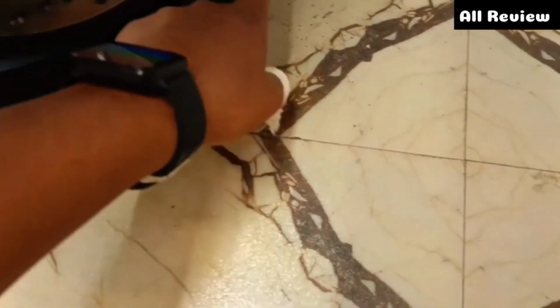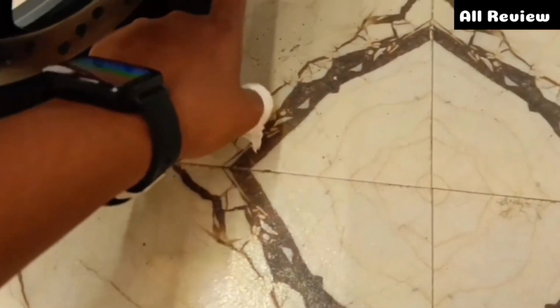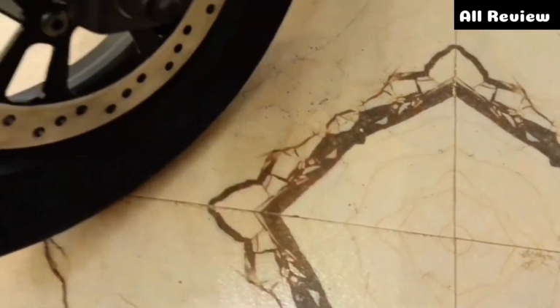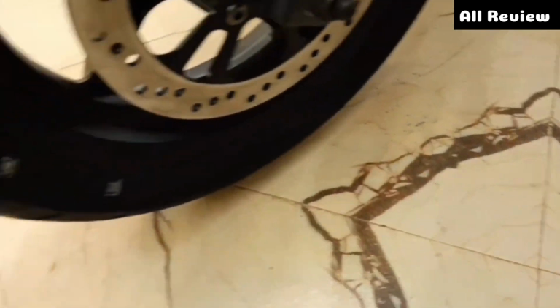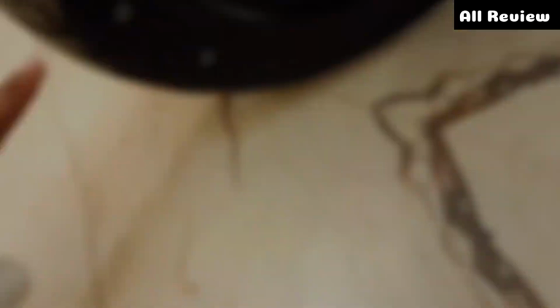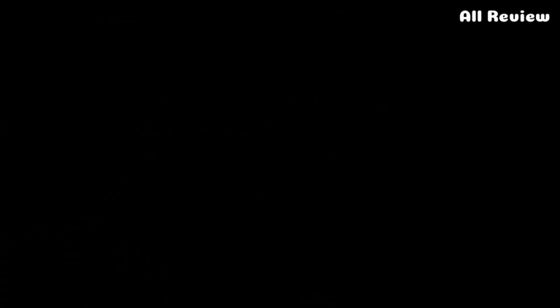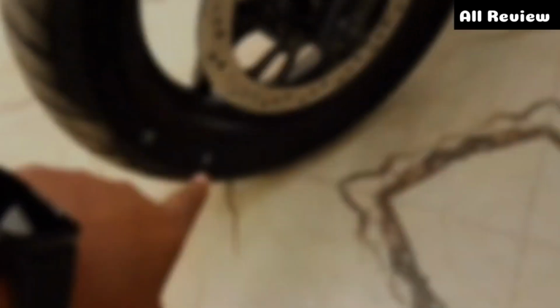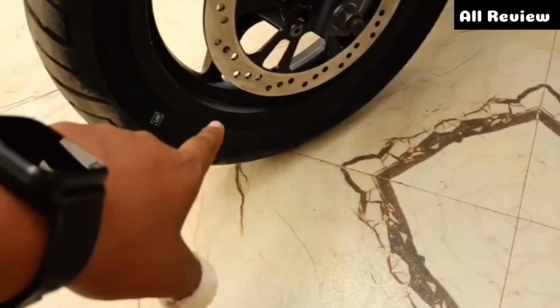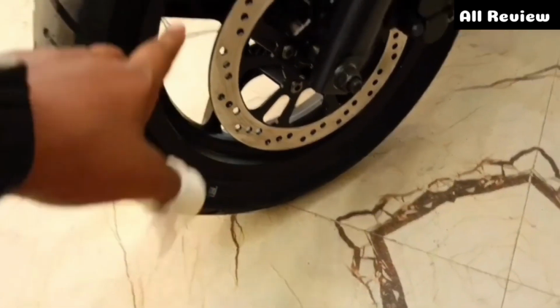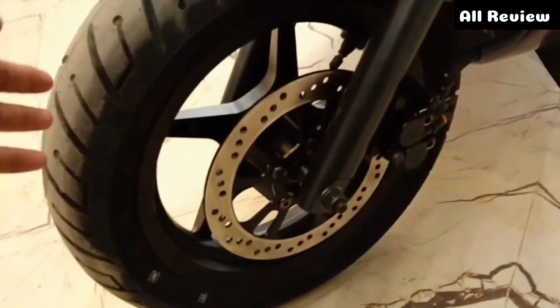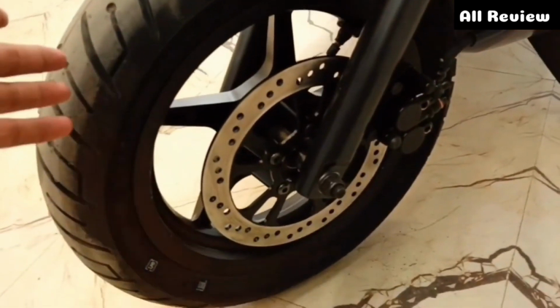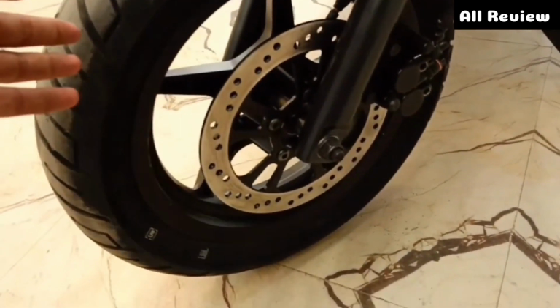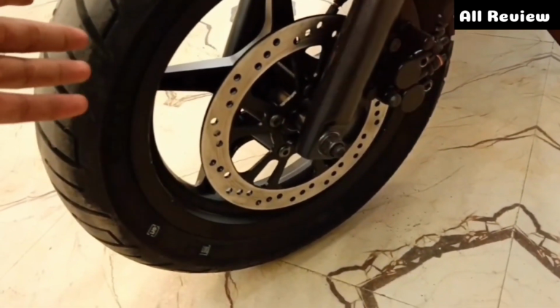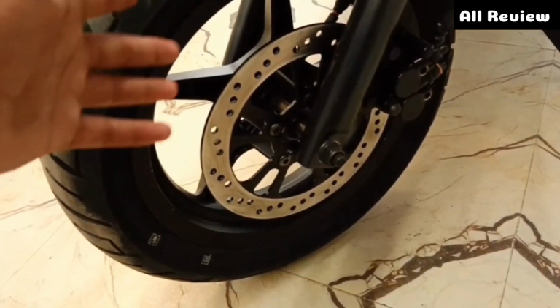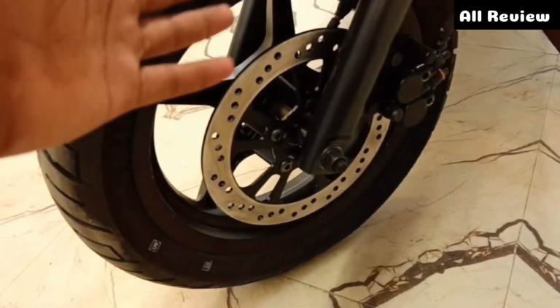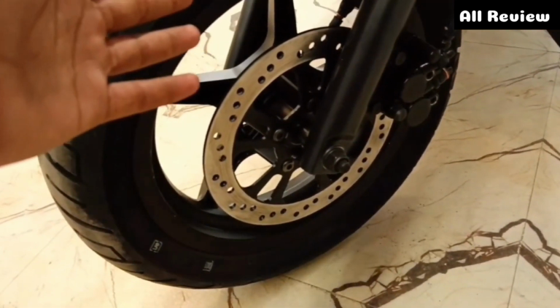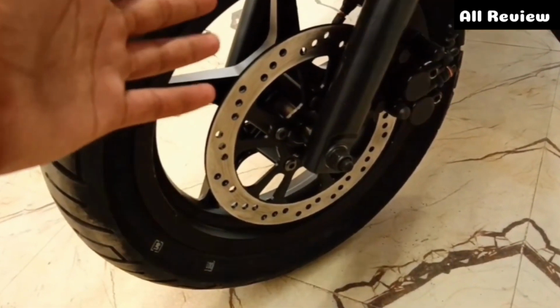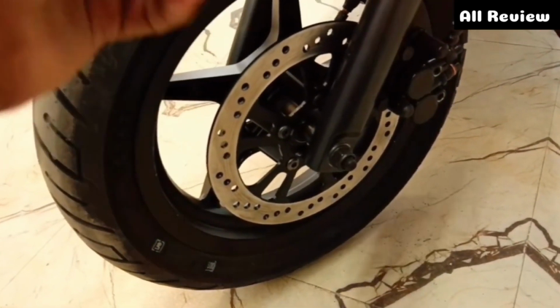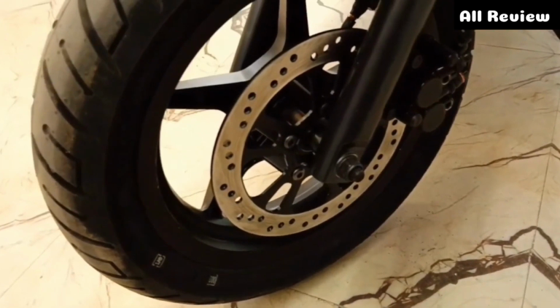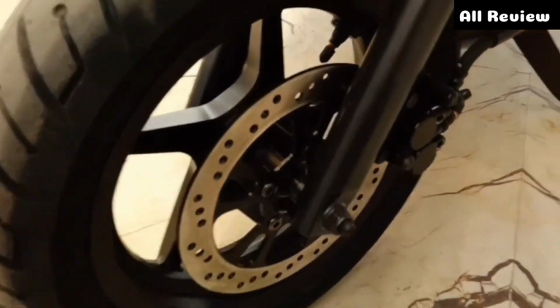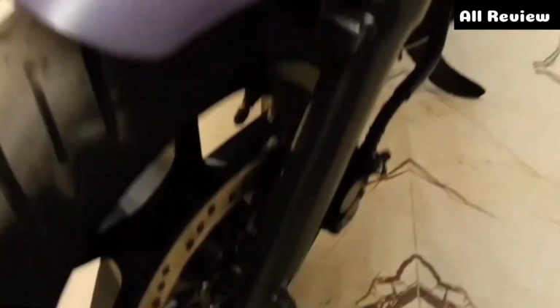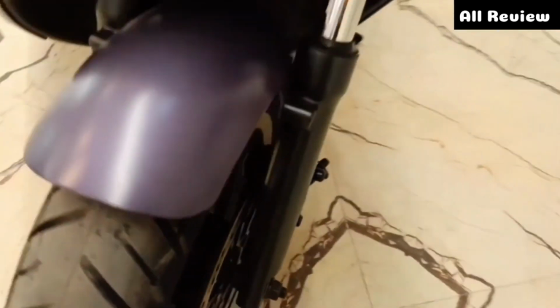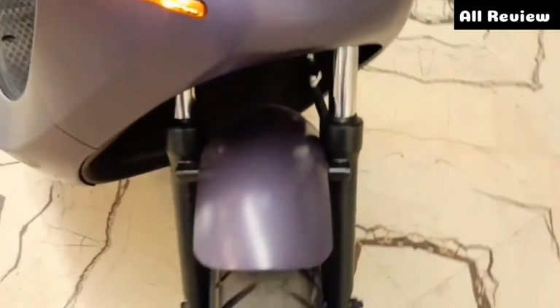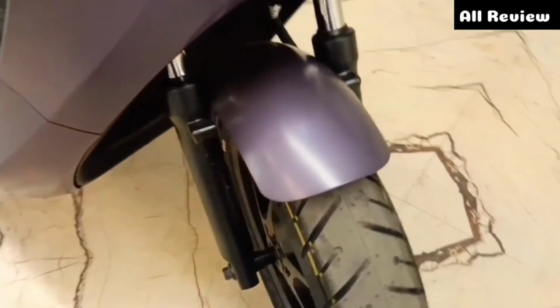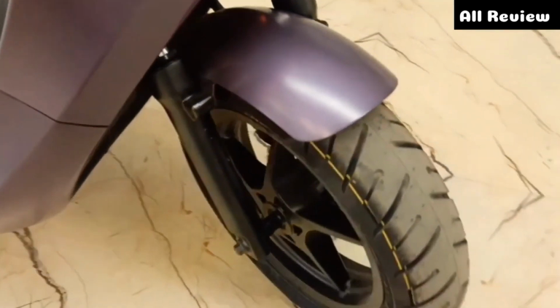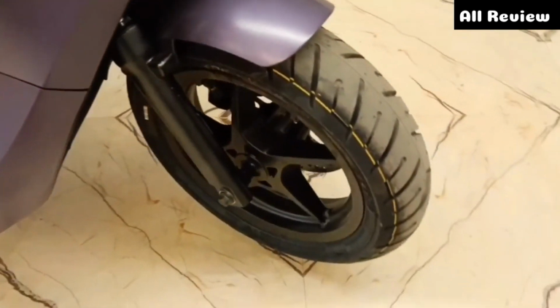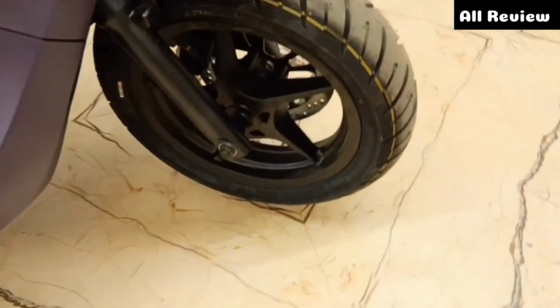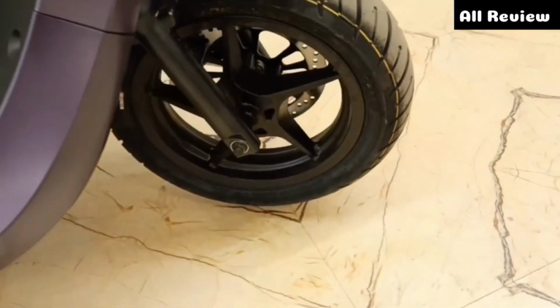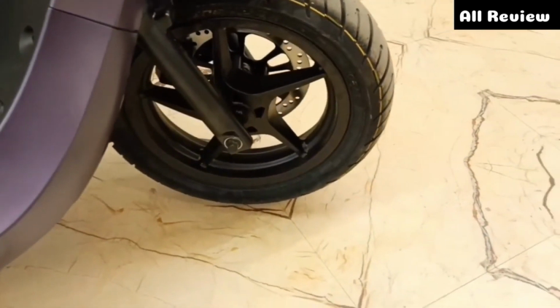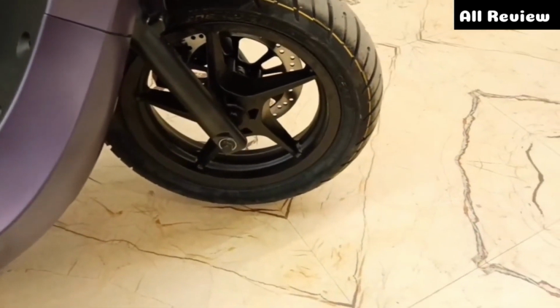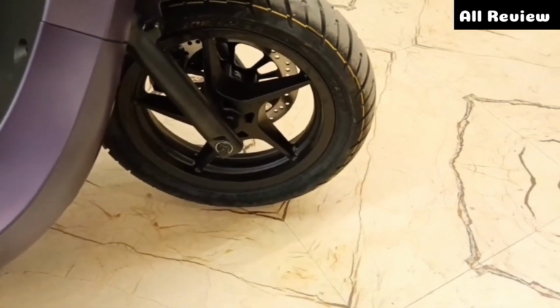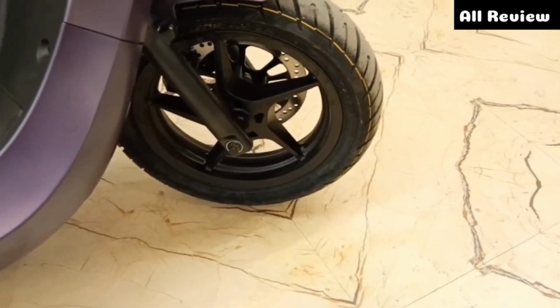Here you will get to see it — this is the one with a tire. The company has used a tubeless tire. You can see the alloy wheel here, and I will show you the pattern. You can check it out from here.